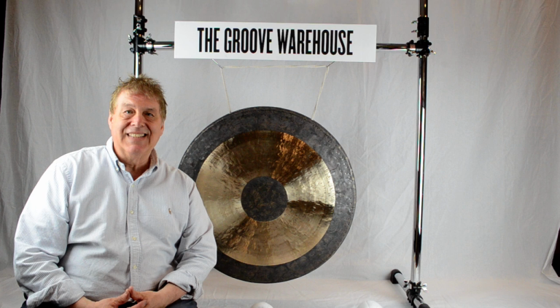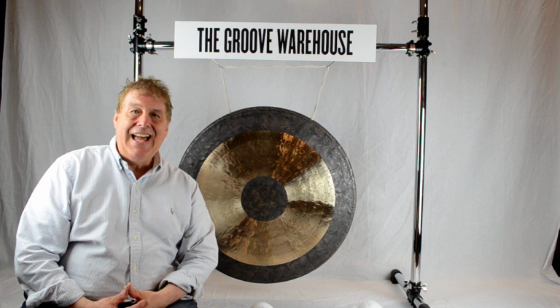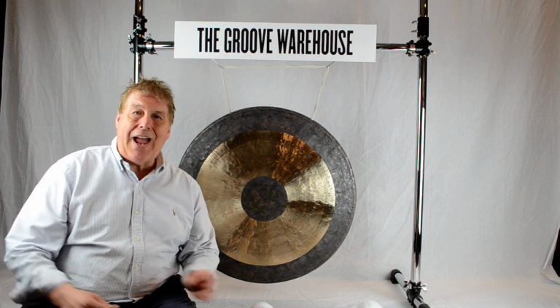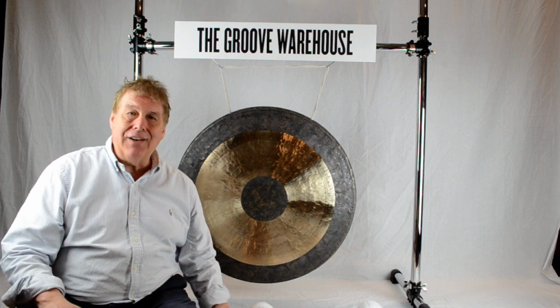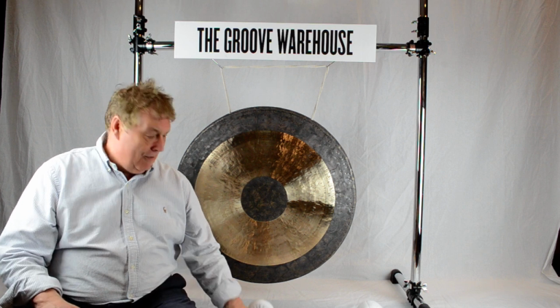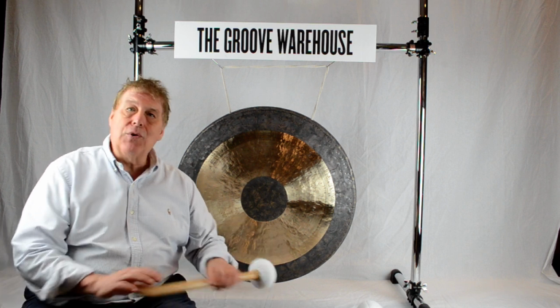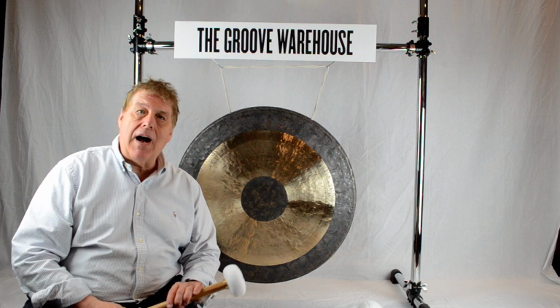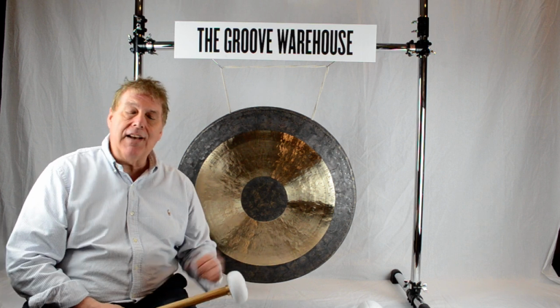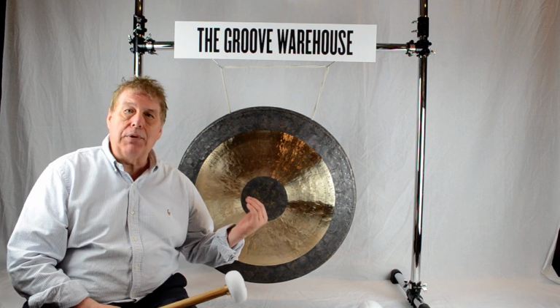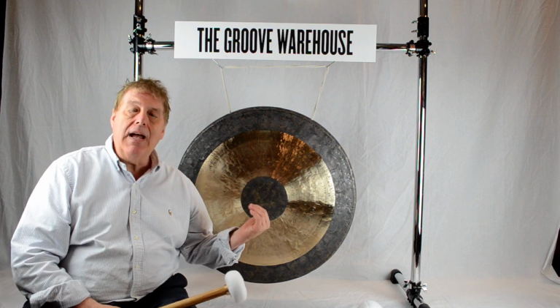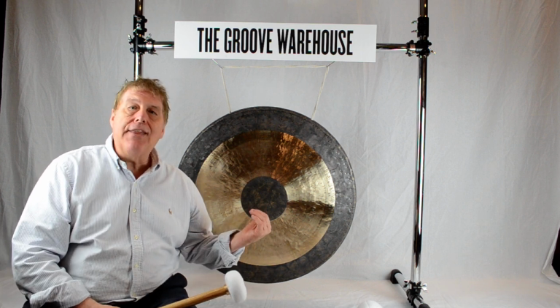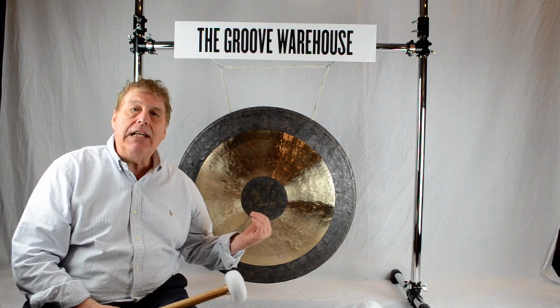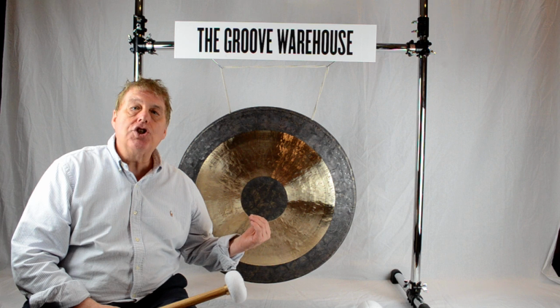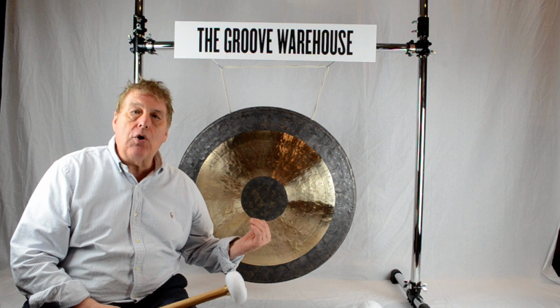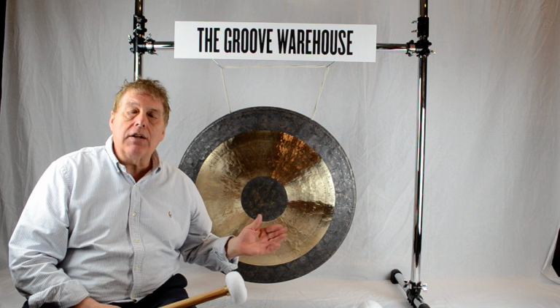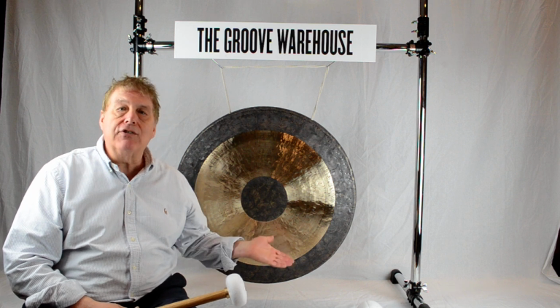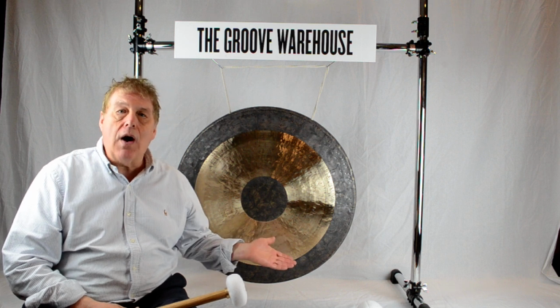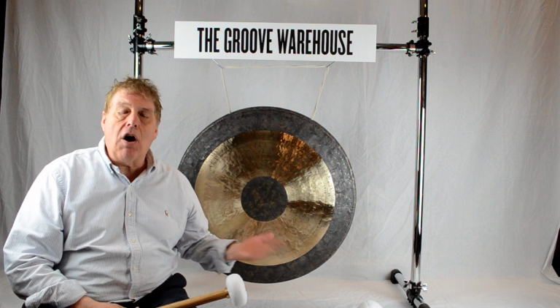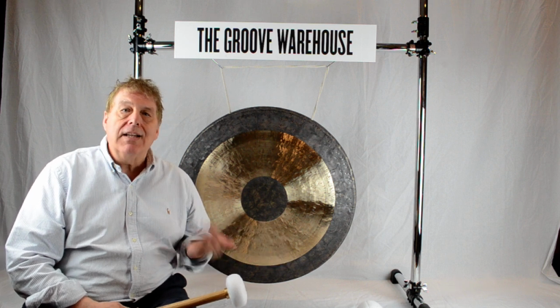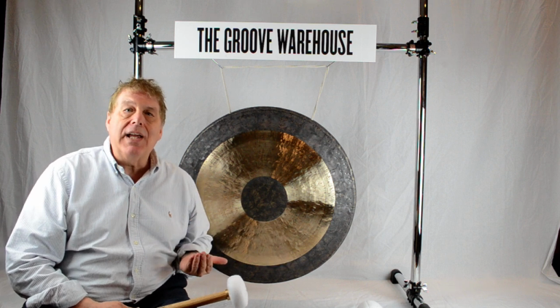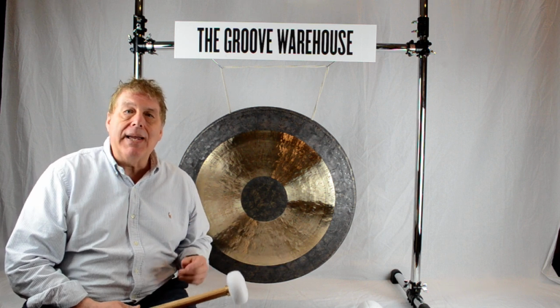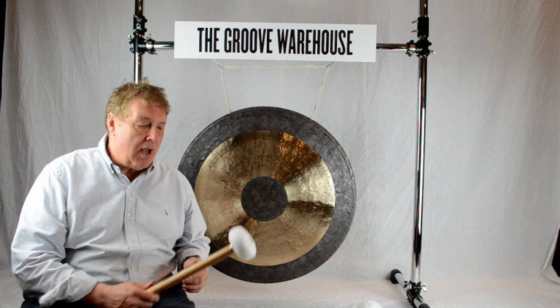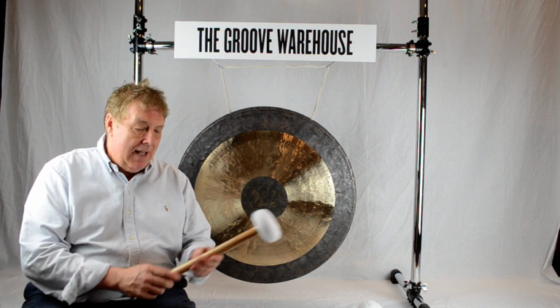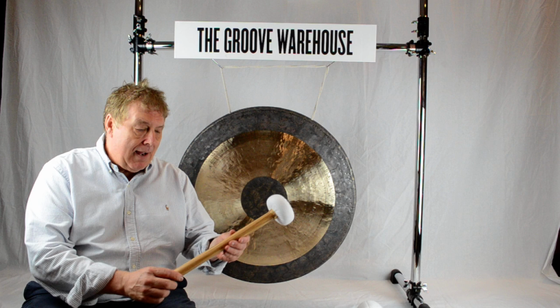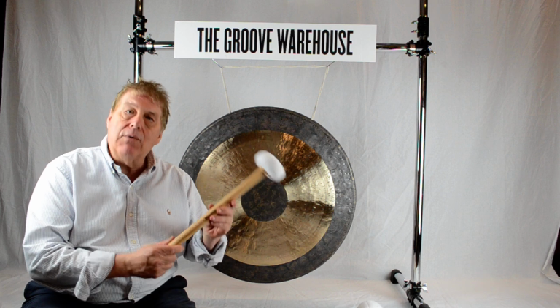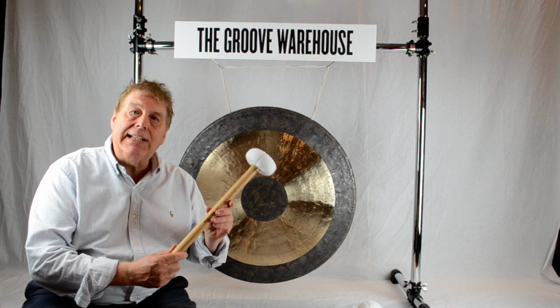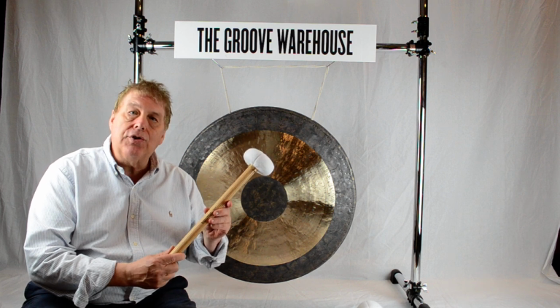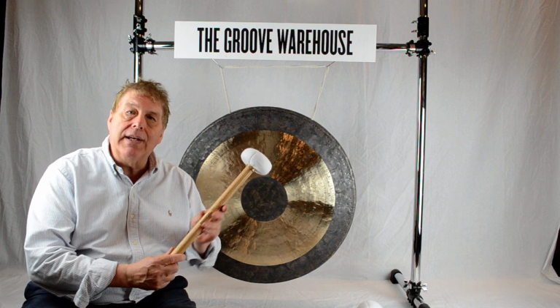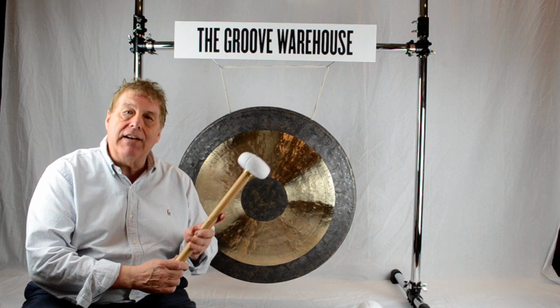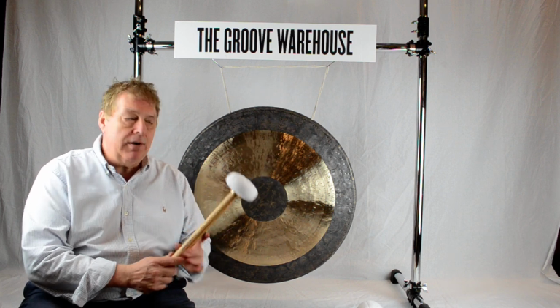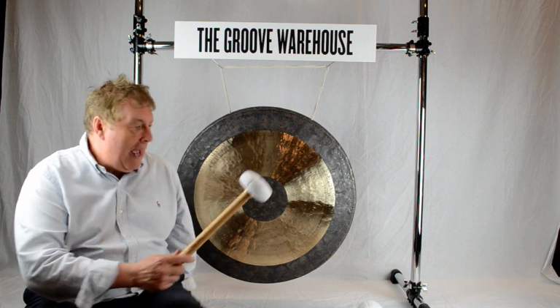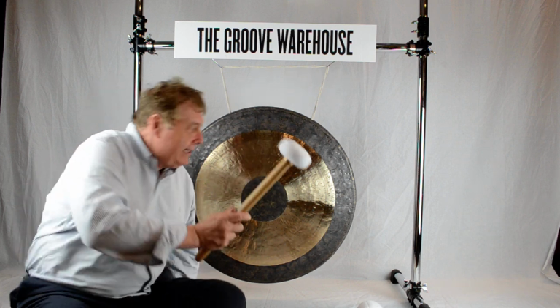Hello, Gary here from the Groove Warehouse. Today we're playing a 30 inch Chao Gong. This is a Wuhan gong that we have made in China. Today I'm playing it with a CG2 innovative beater. Have a listen.